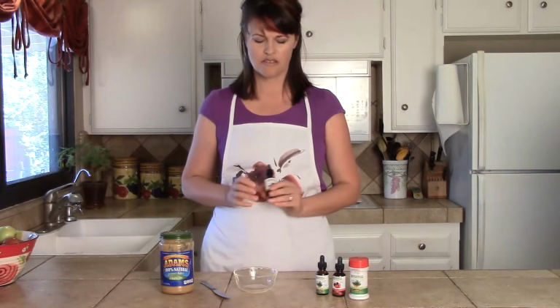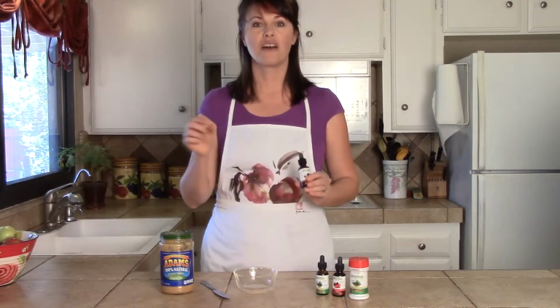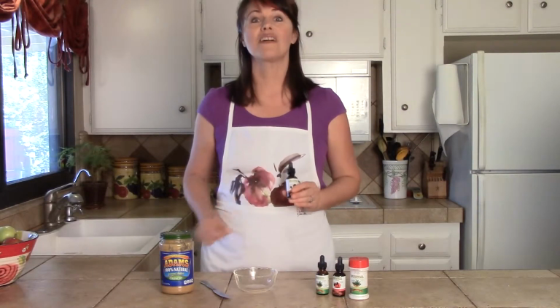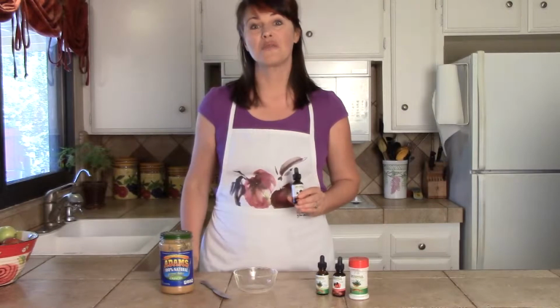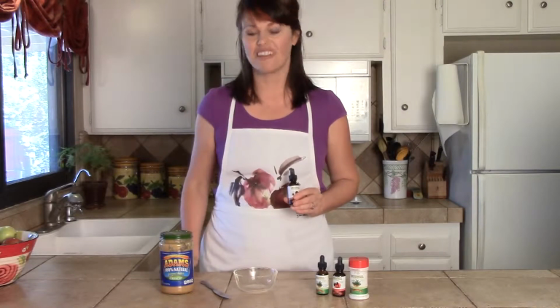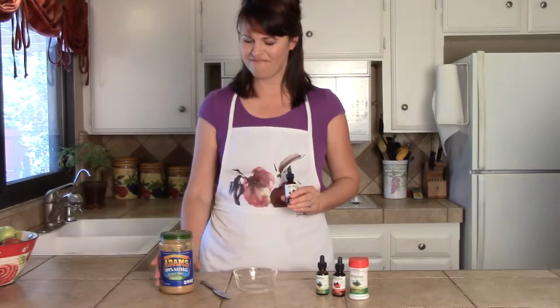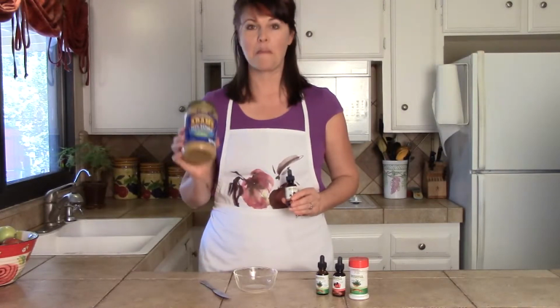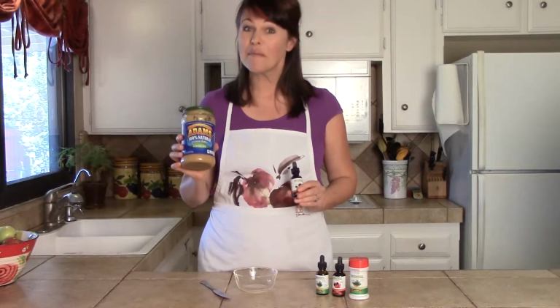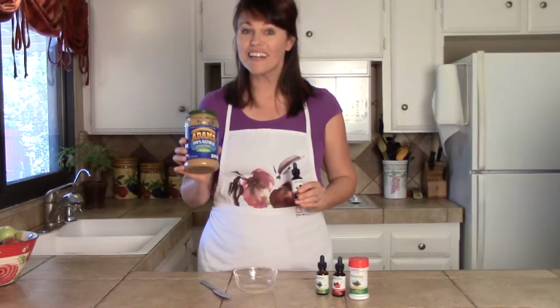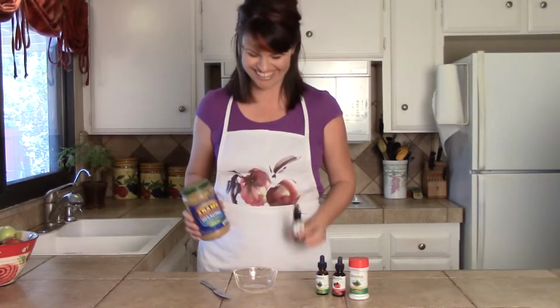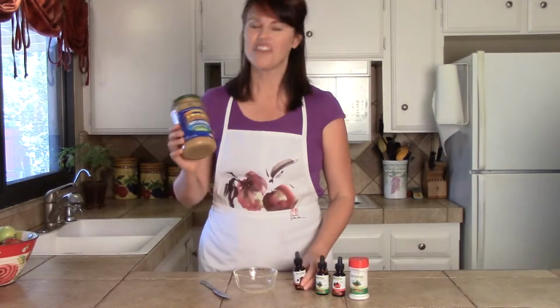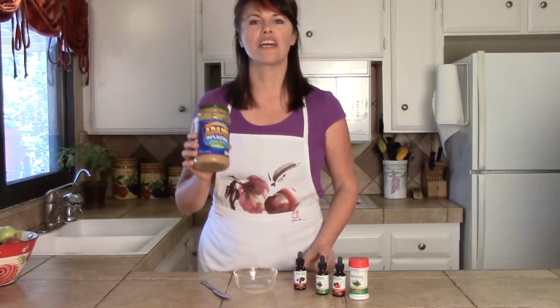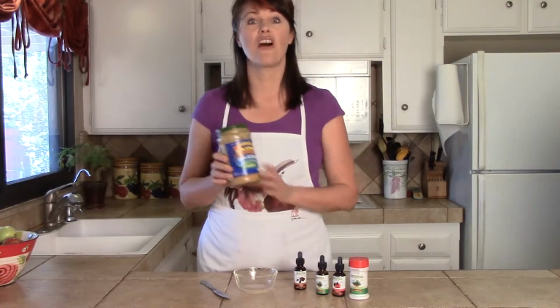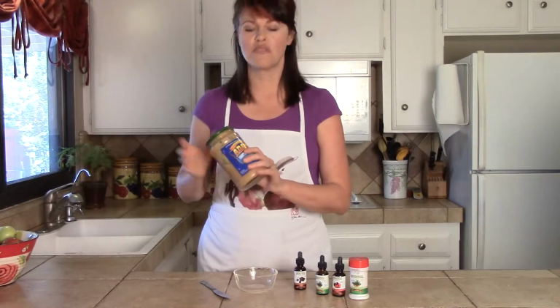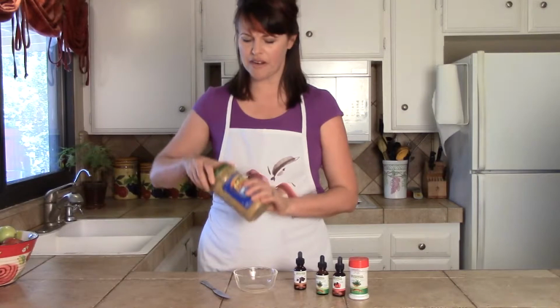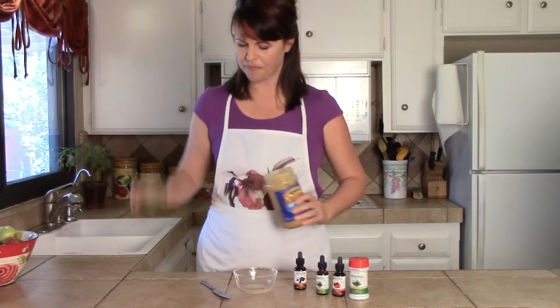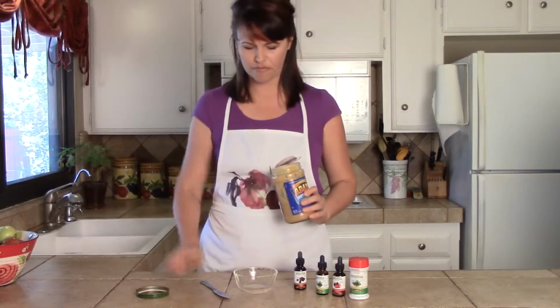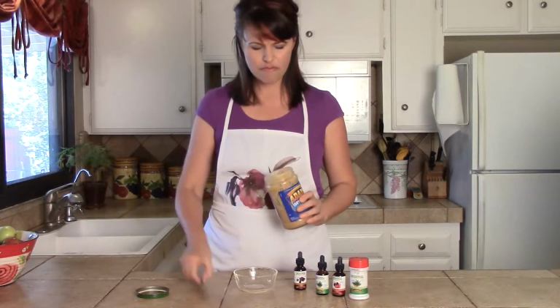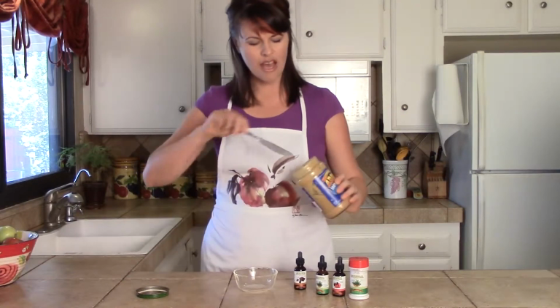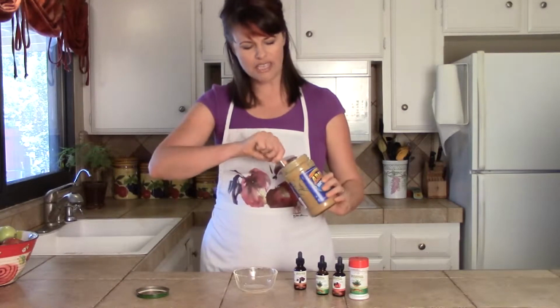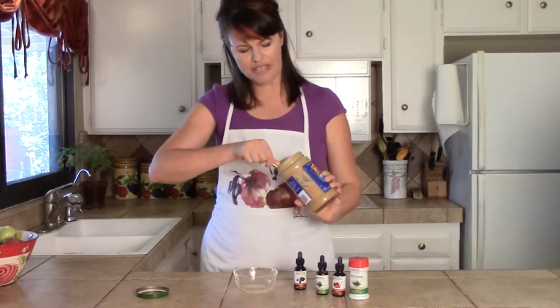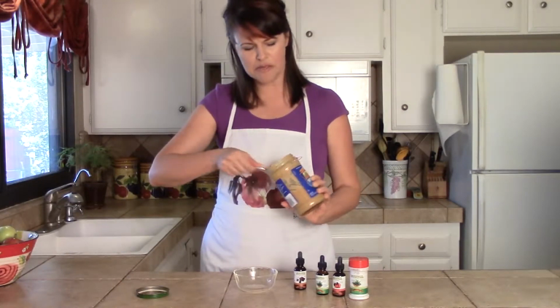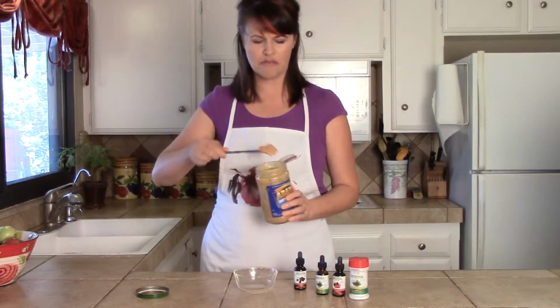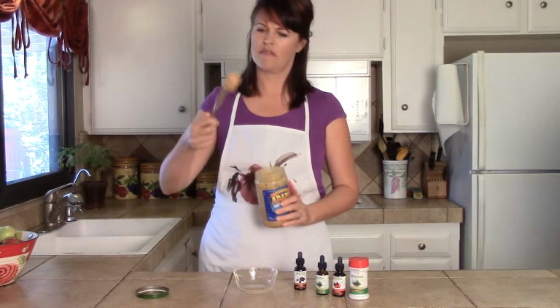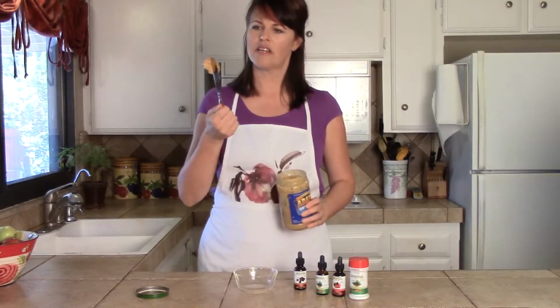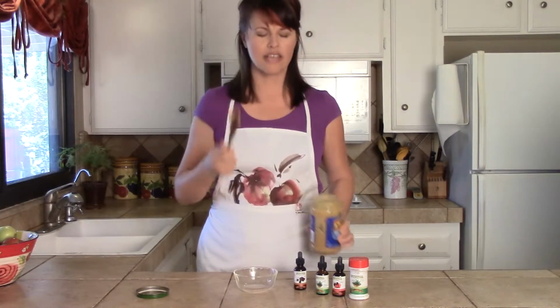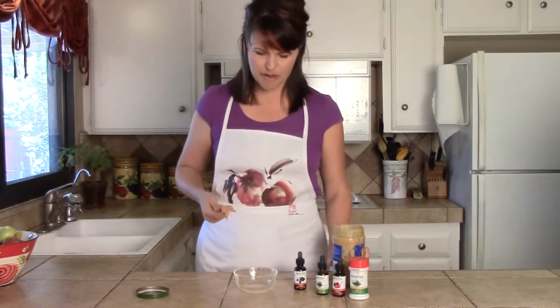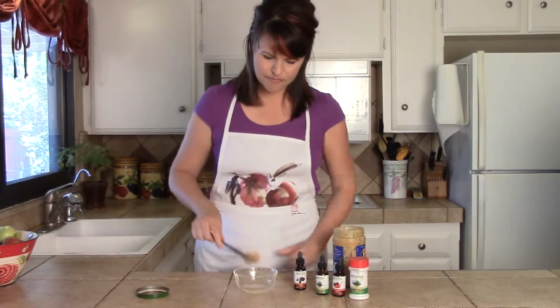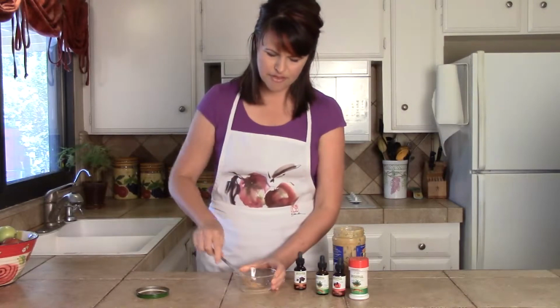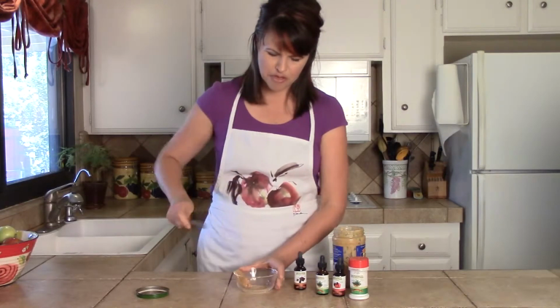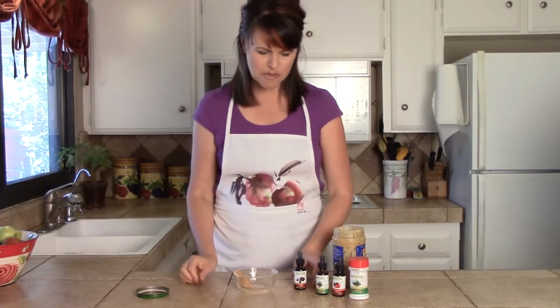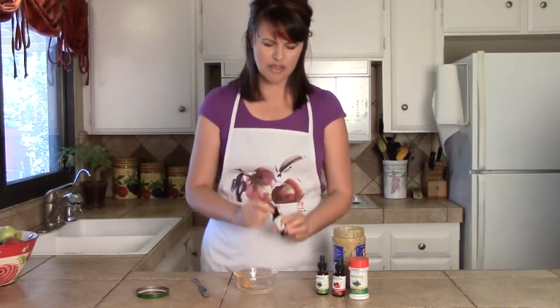So, what goes with chocolate? Peanut butter! So we're going to go with our all-natural peanut butter. I like to use about a tablespoon. This looks like a good amount — put a tablespoon in there.